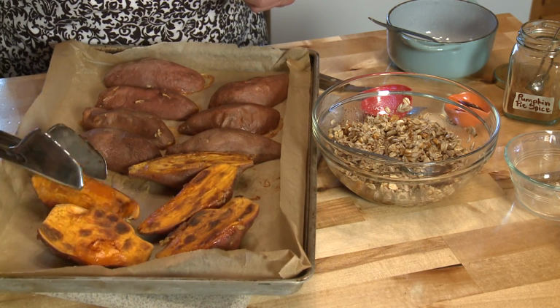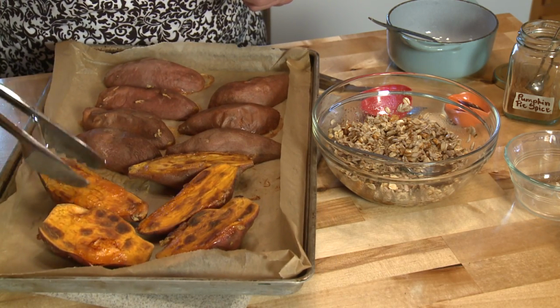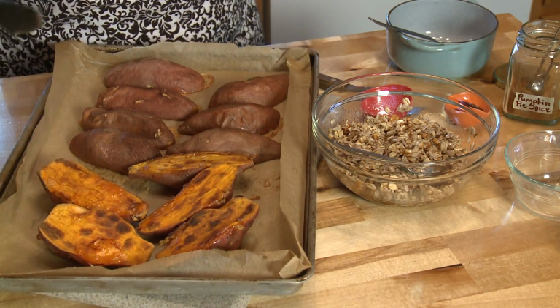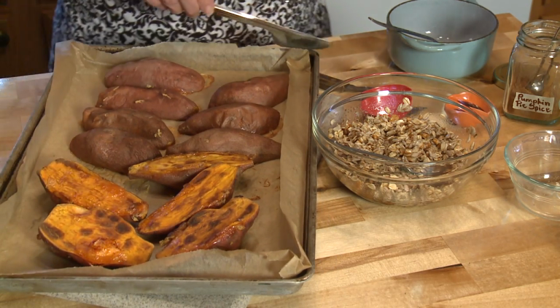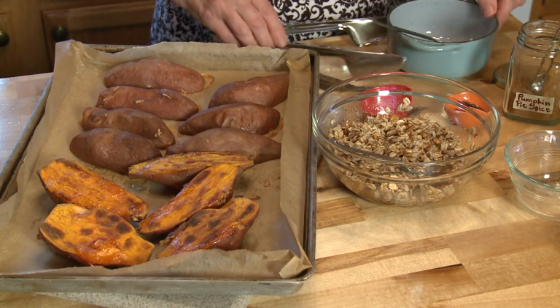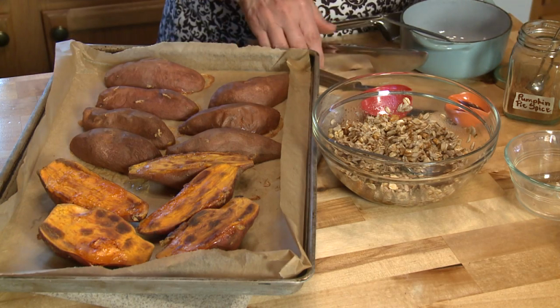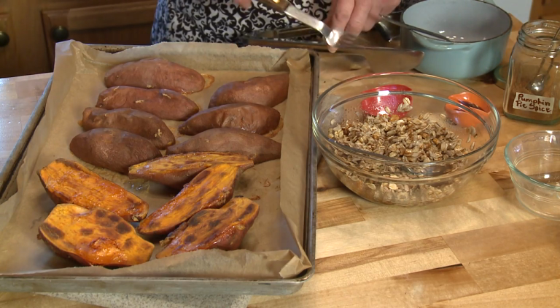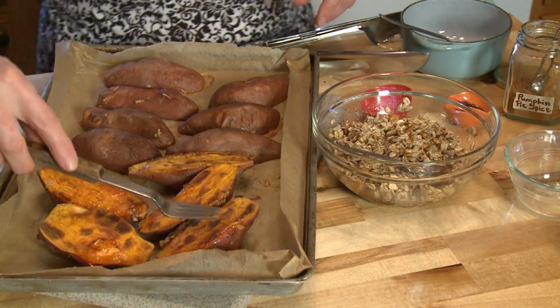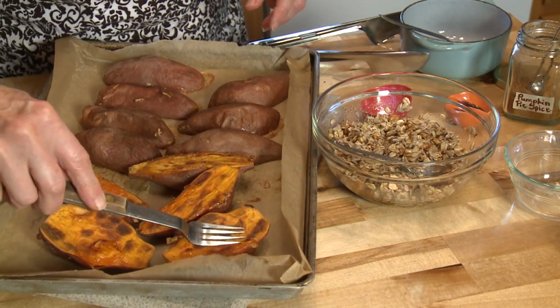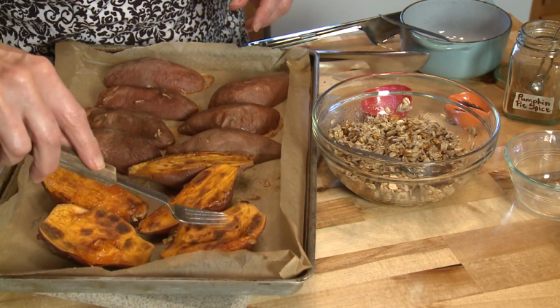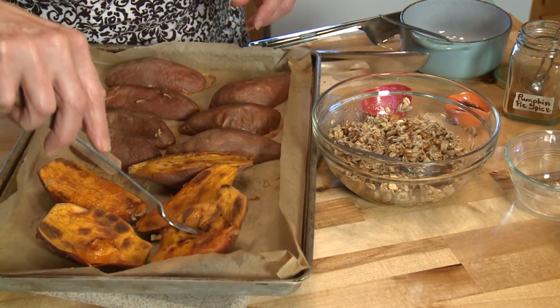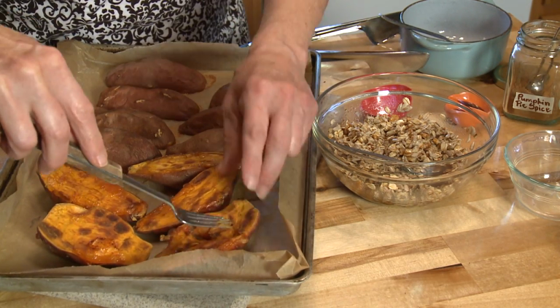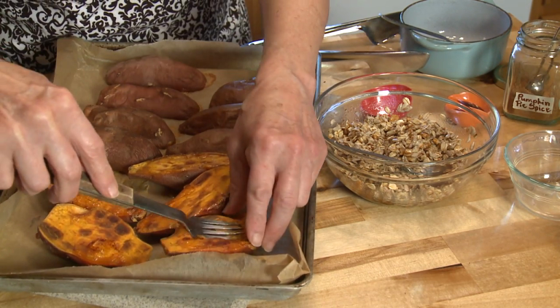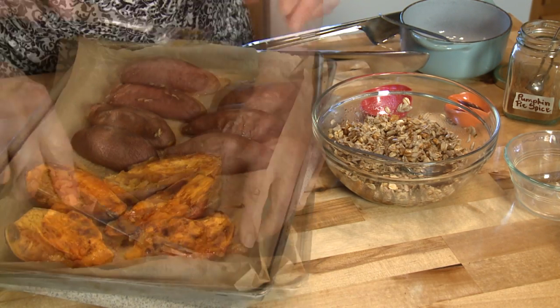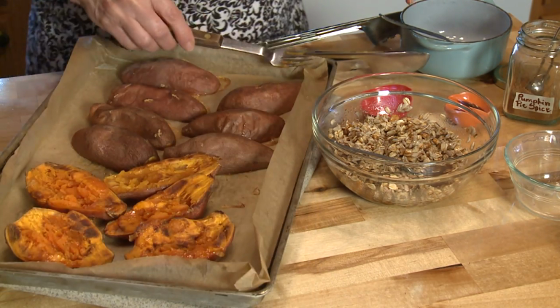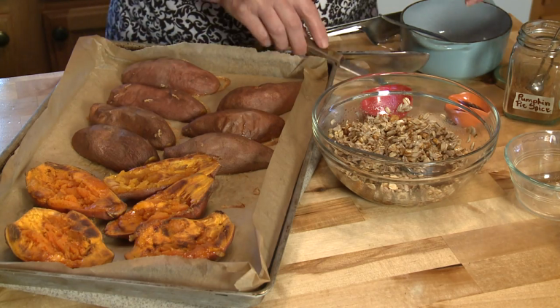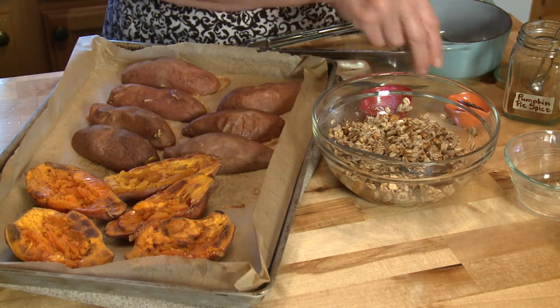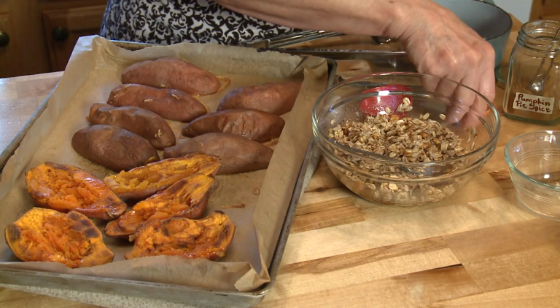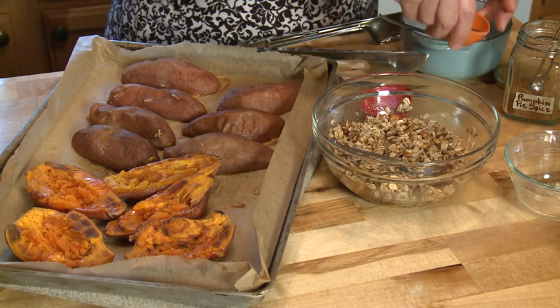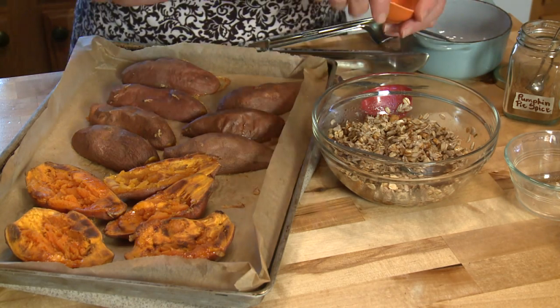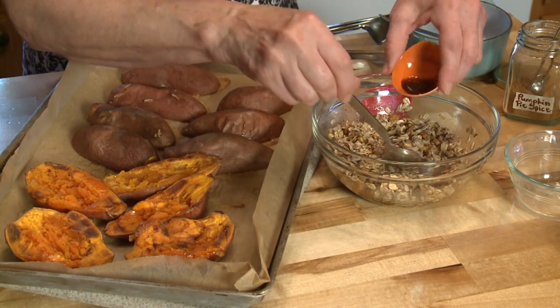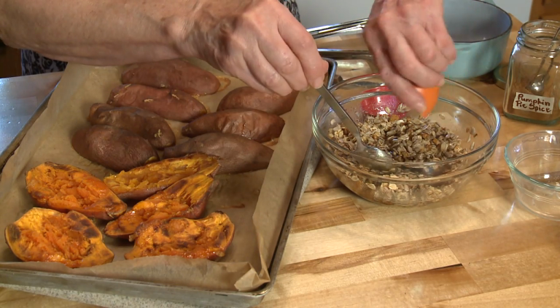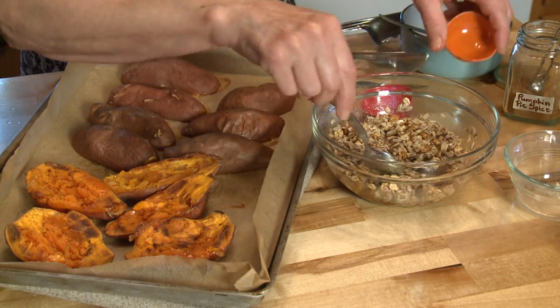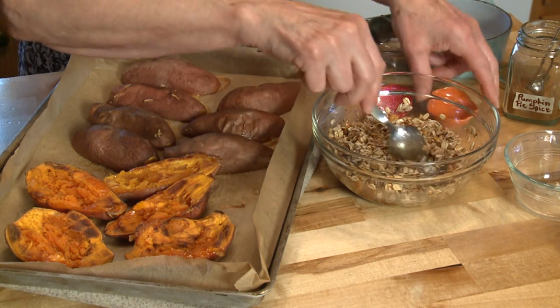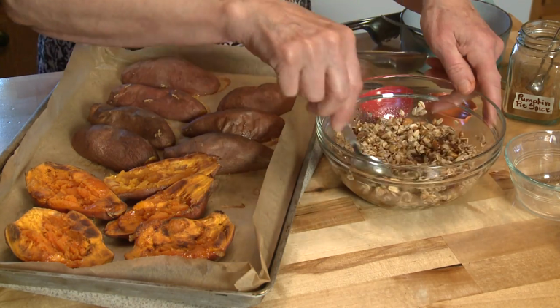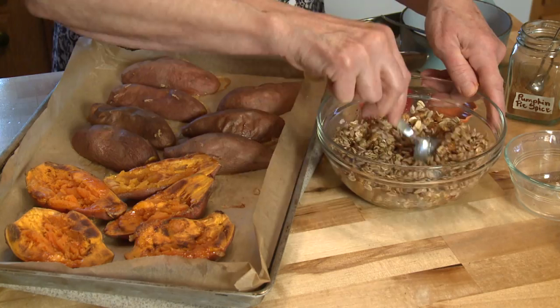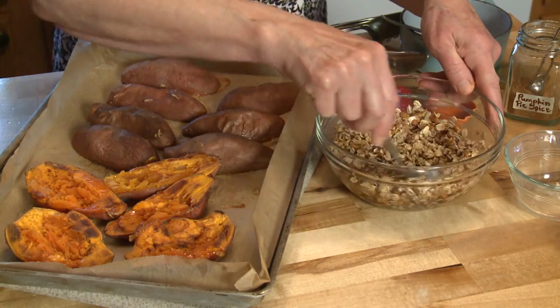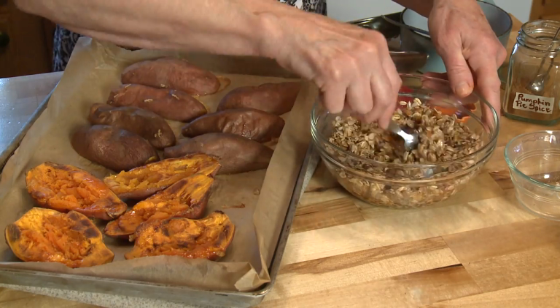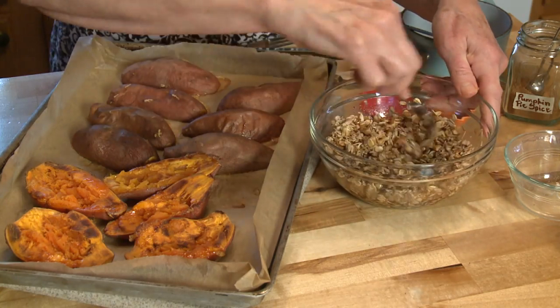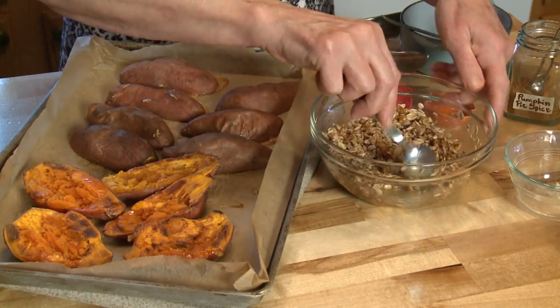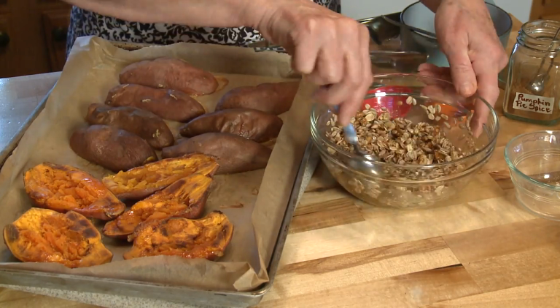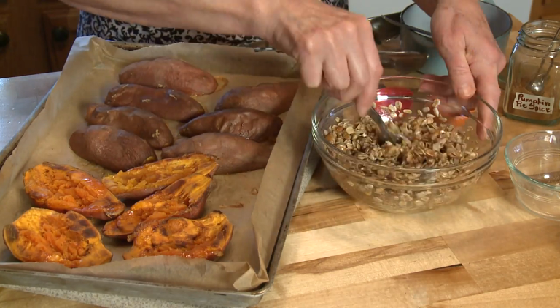I'm going to smush them a little bit — you can use a fork or a spoon. Then, before I scoop the topping on, I'm going to add half a teaspoon of pure vanilla extract to this maple crunch topping.